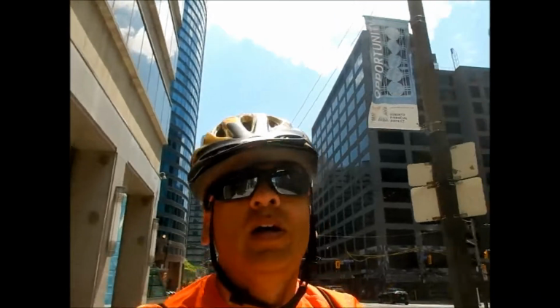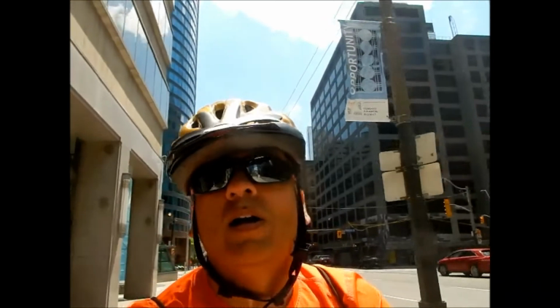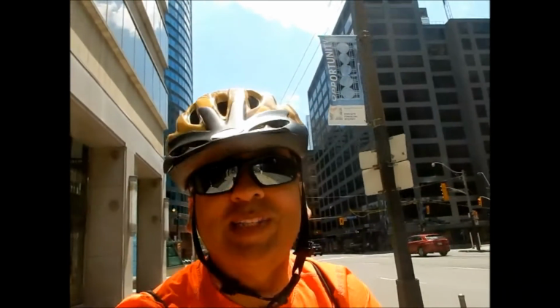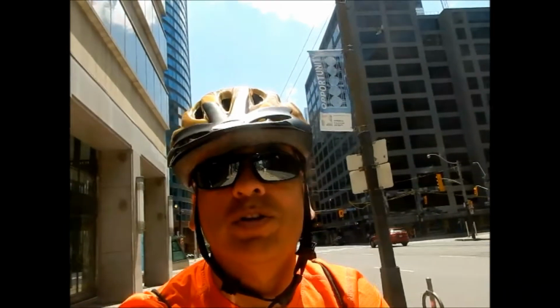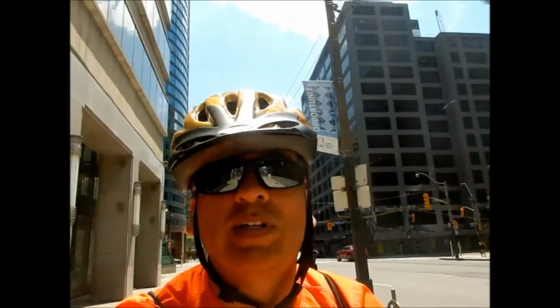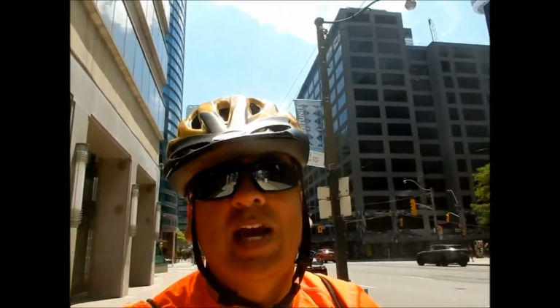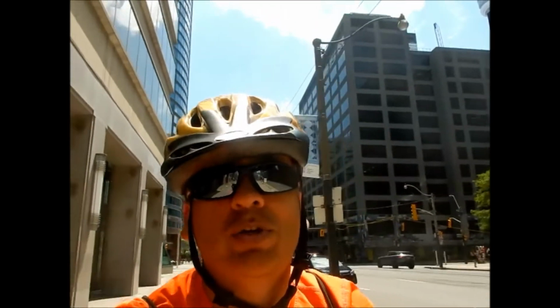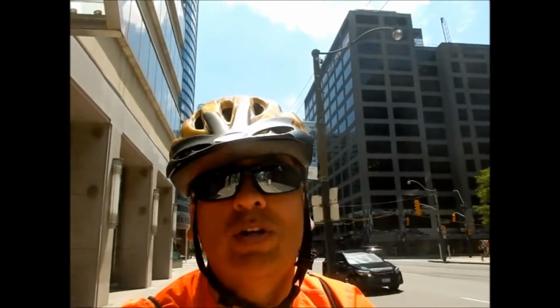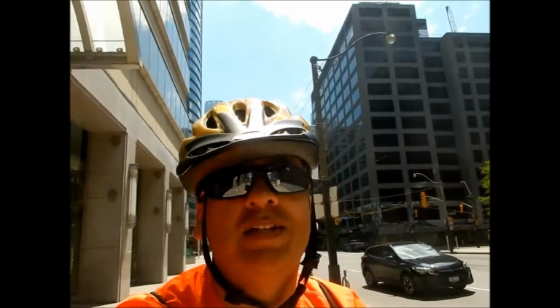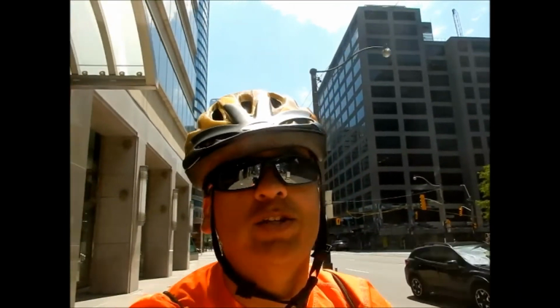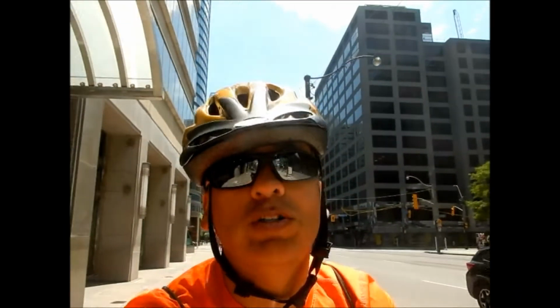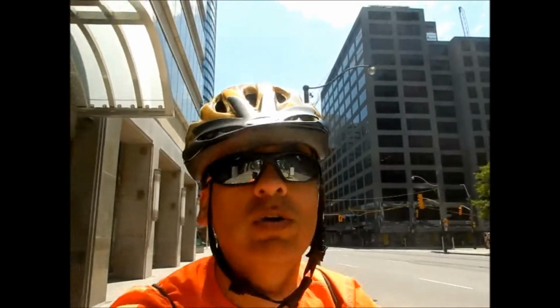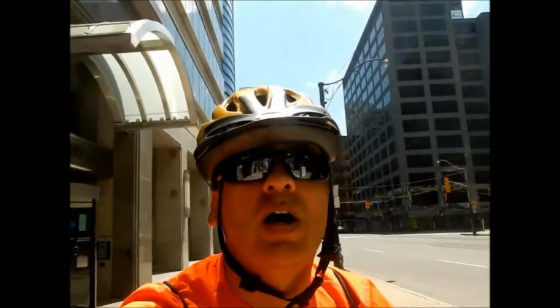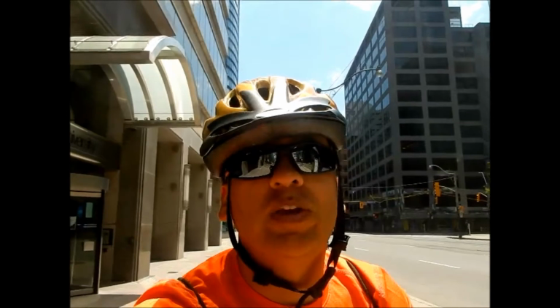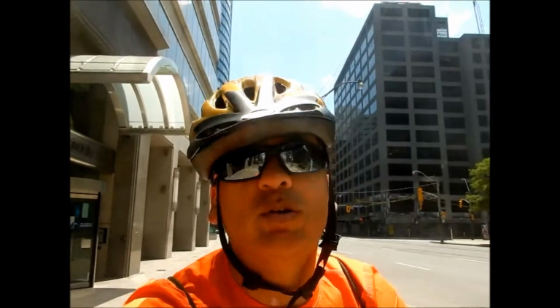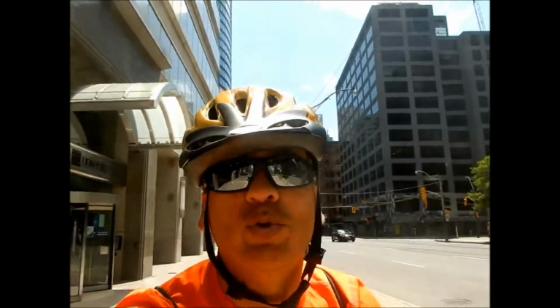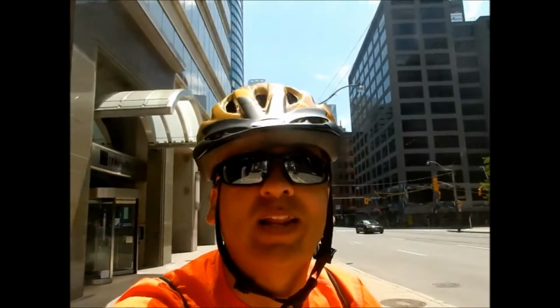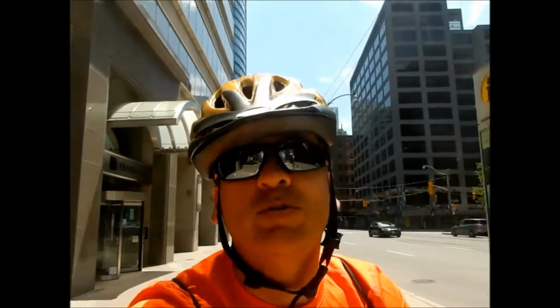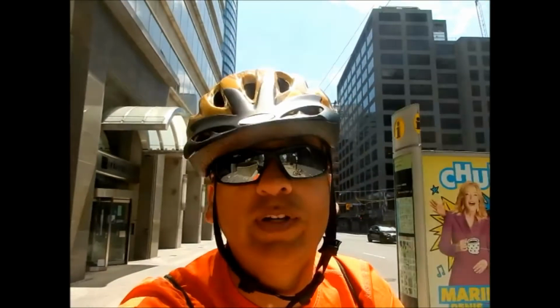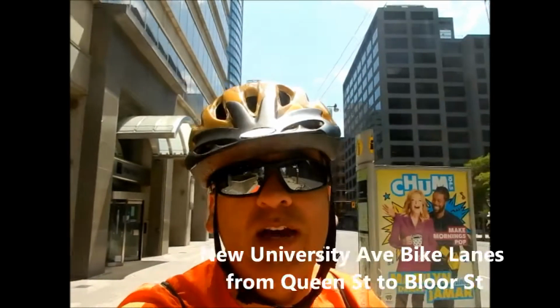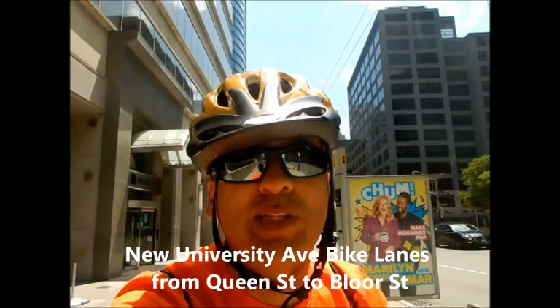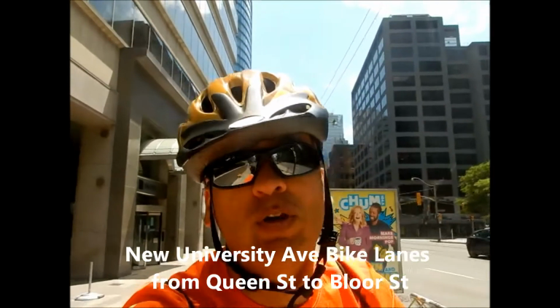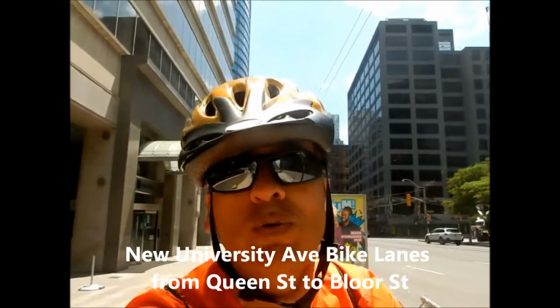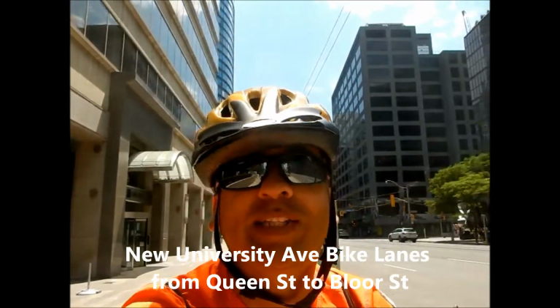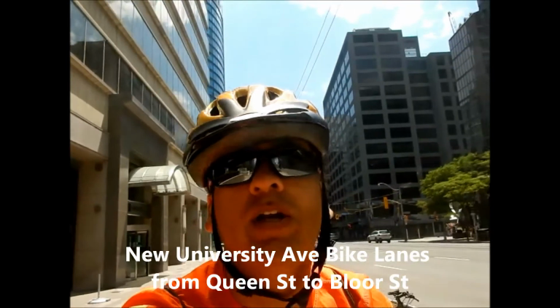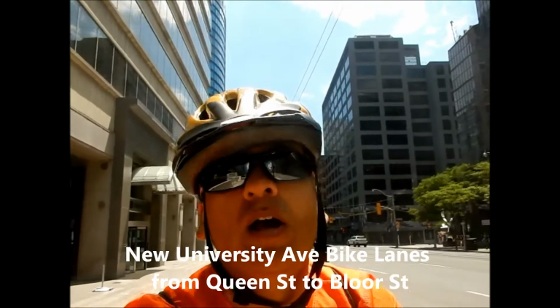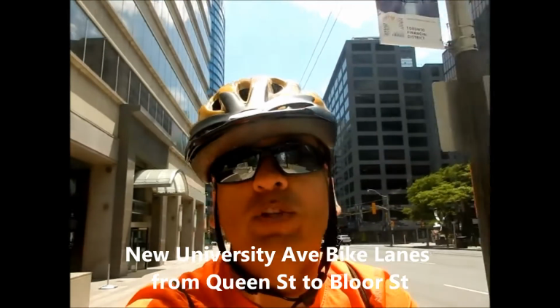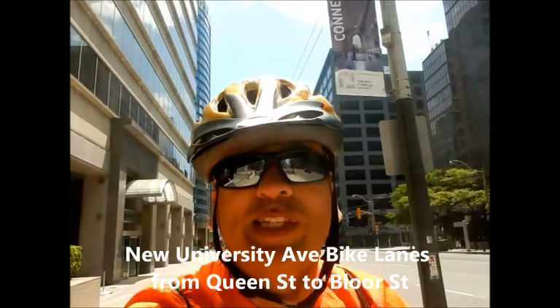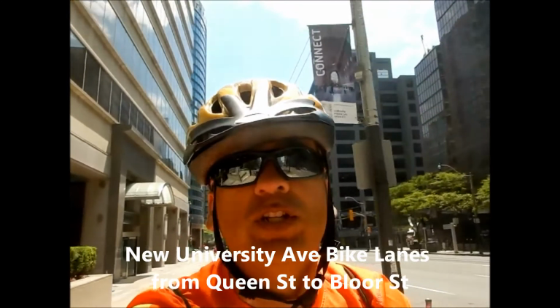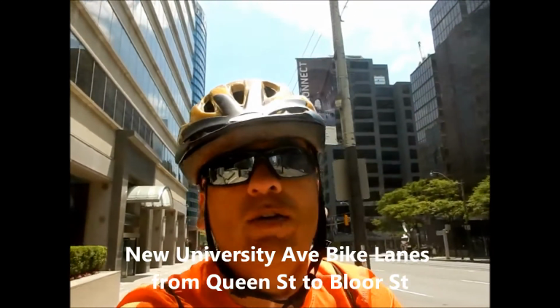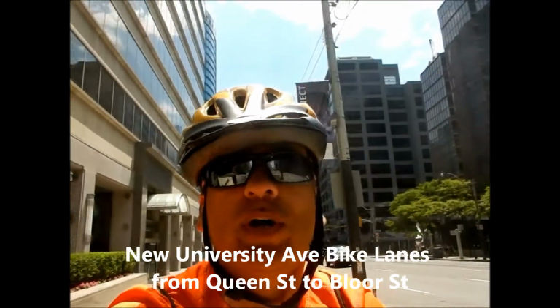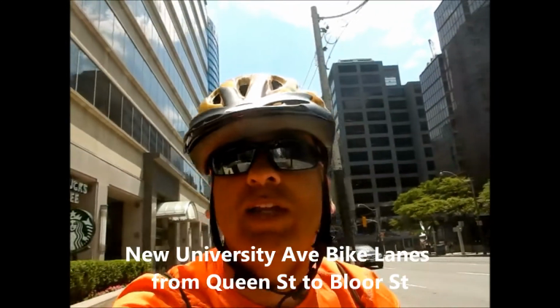Hi, we're just here on University Avenue on Canada Day in Toronto. They've installed some new bike lanes on University Avenue, so we're going to be going from Queen Street up to Bloor Street to check out the new bike lanes.